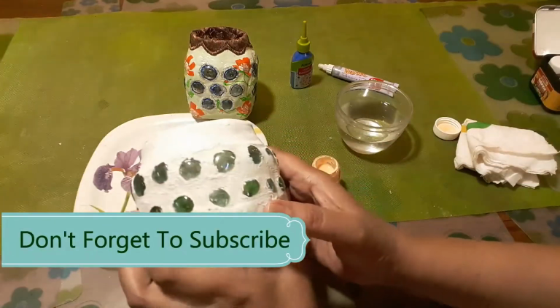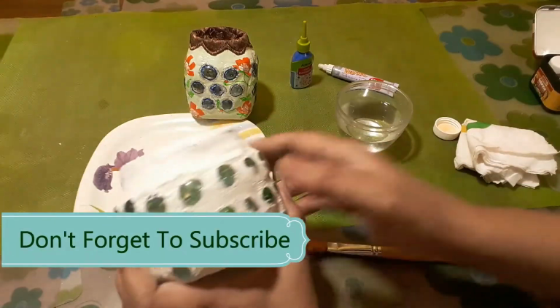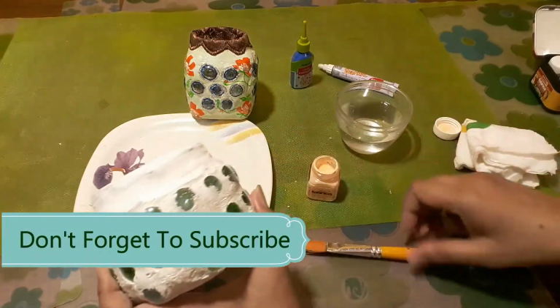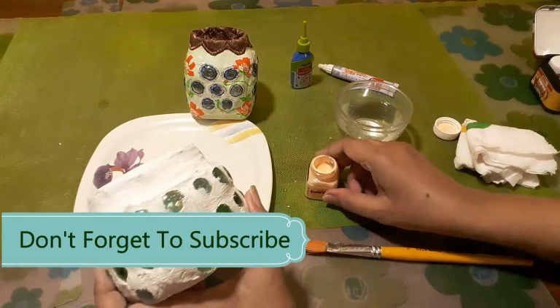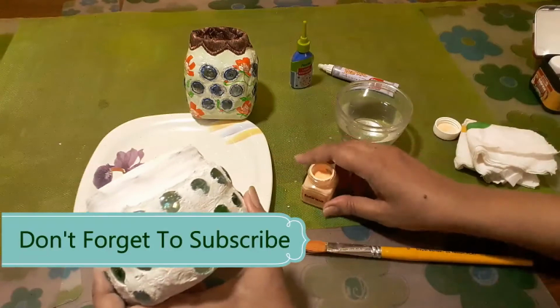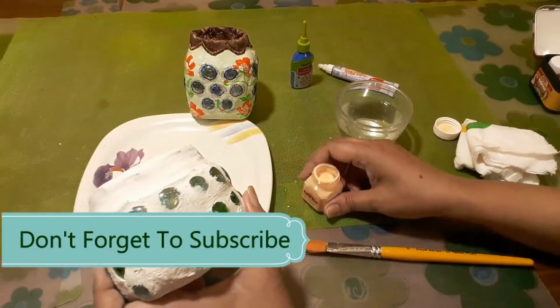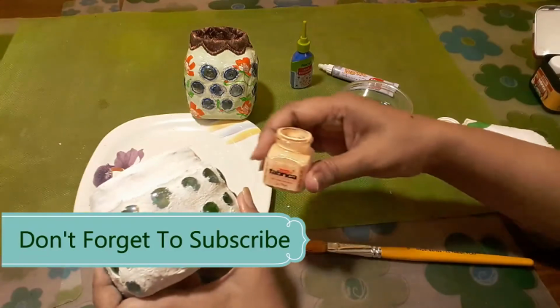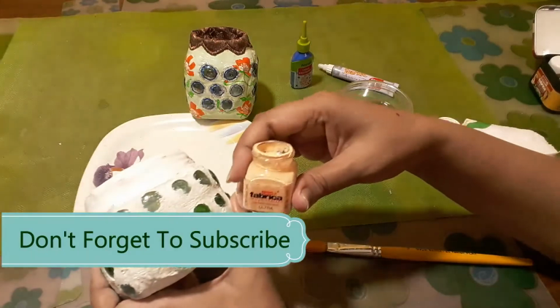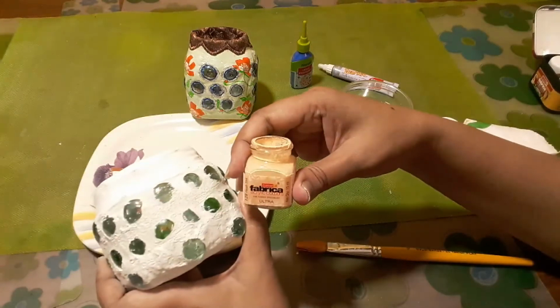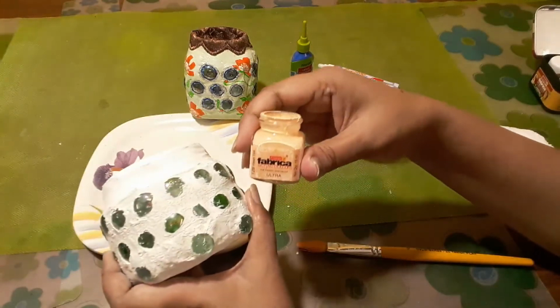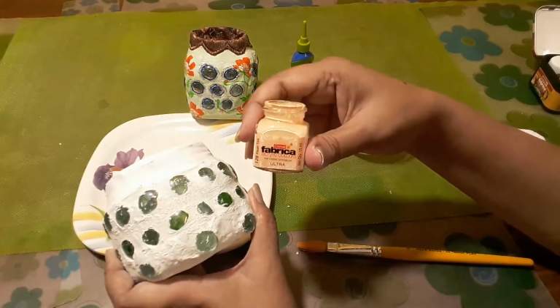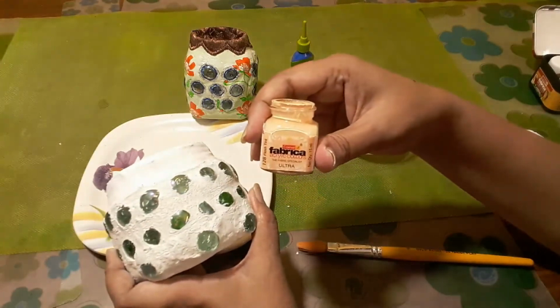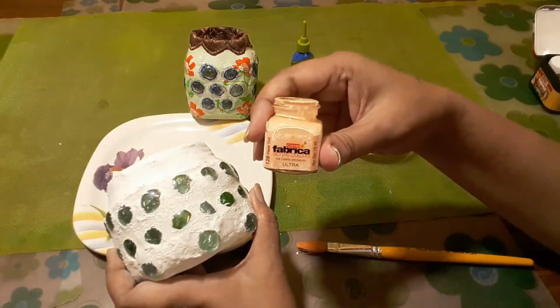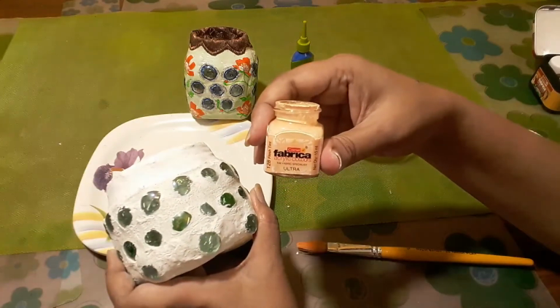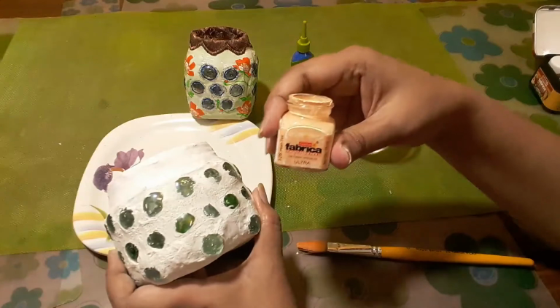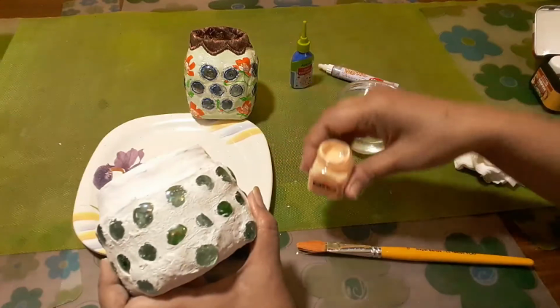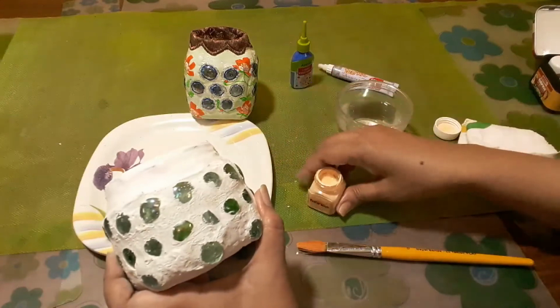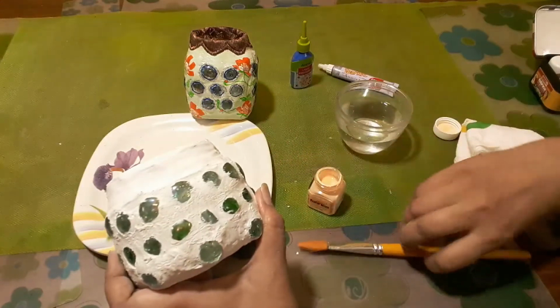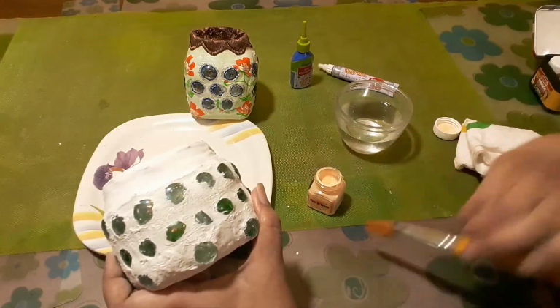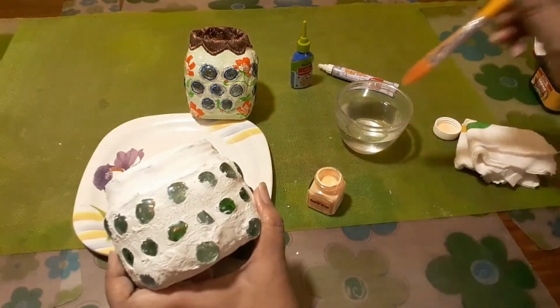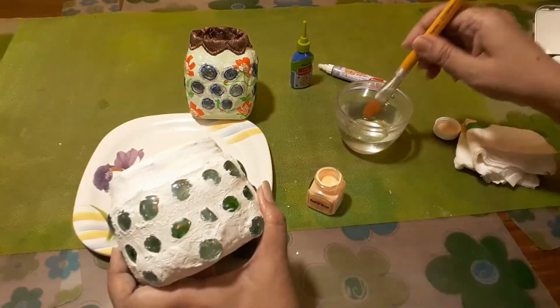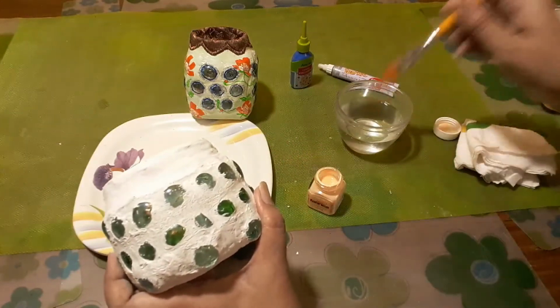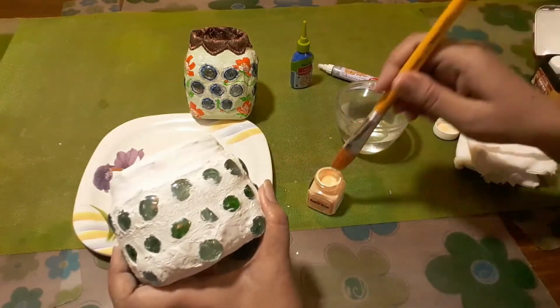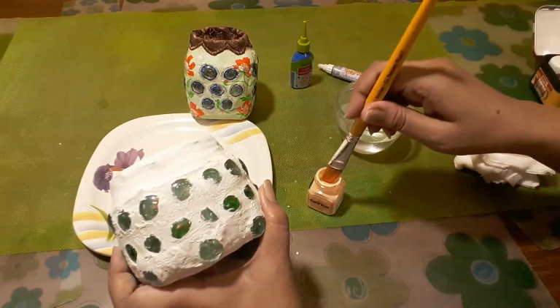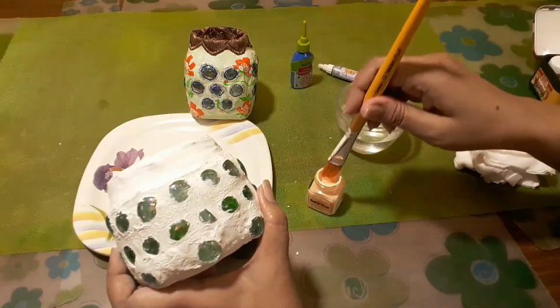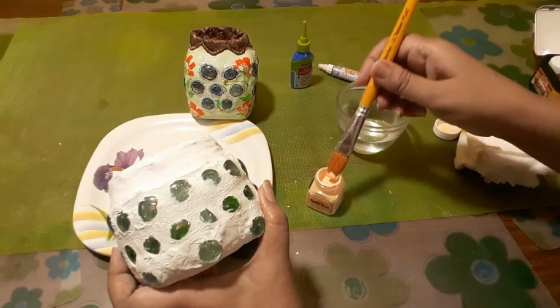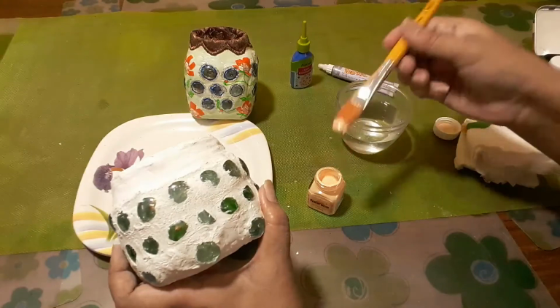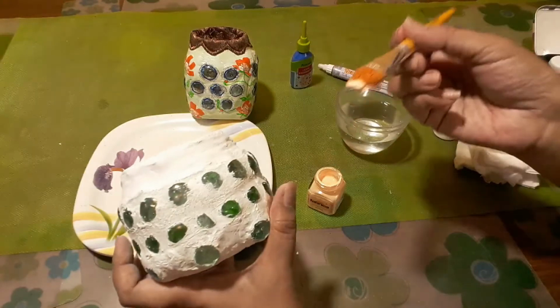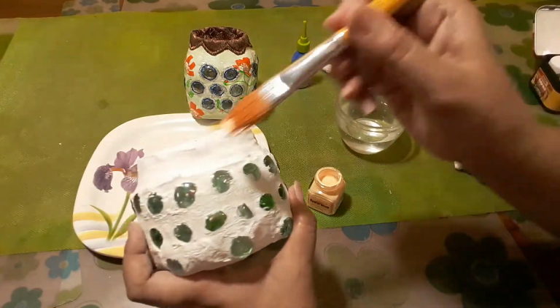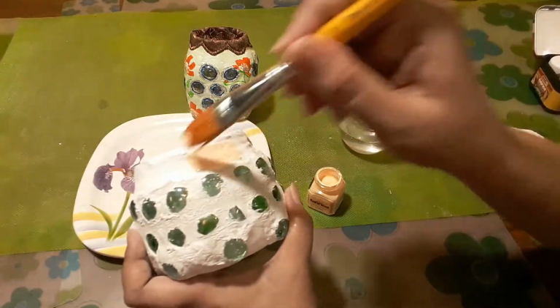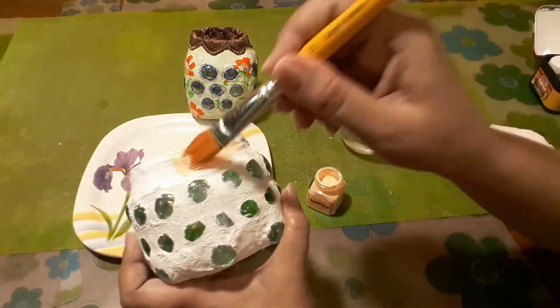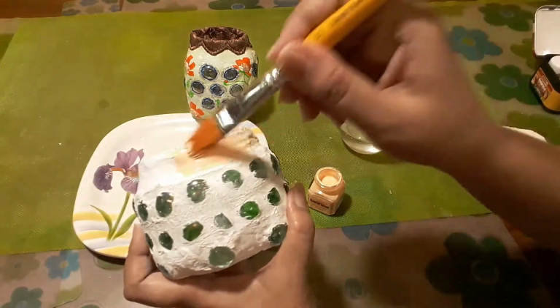Now taking the Fabrica acrylic color, I will color the white portions. Painting makes the votive candle holder look beautiful.